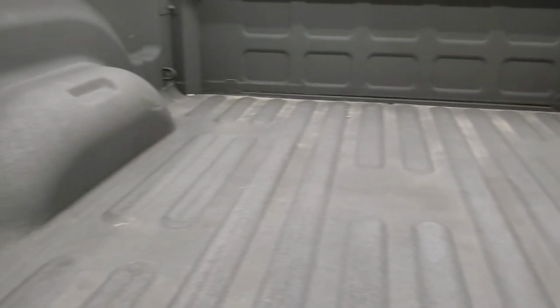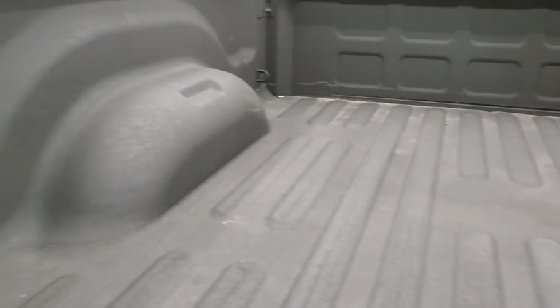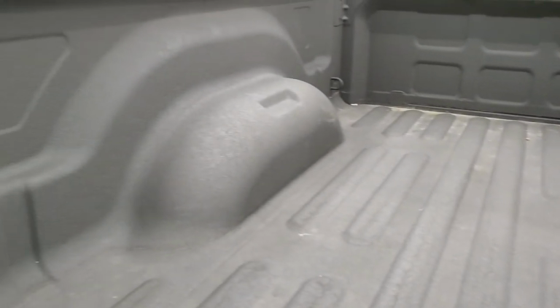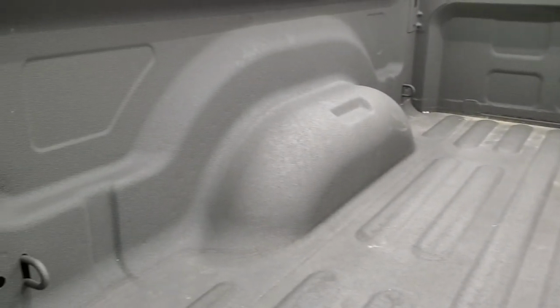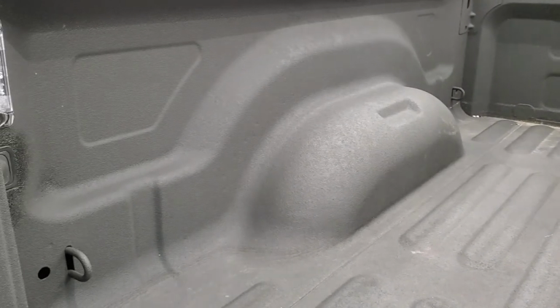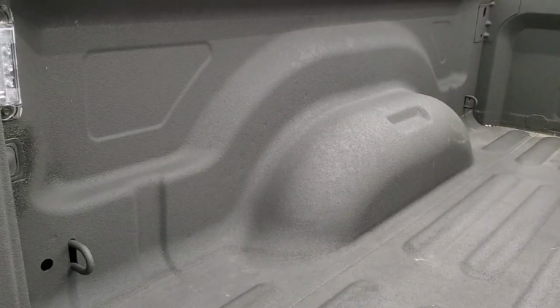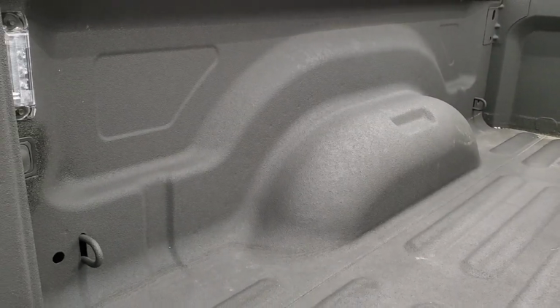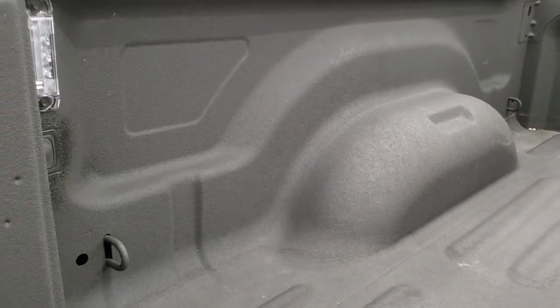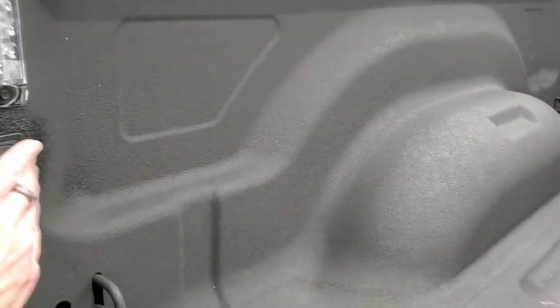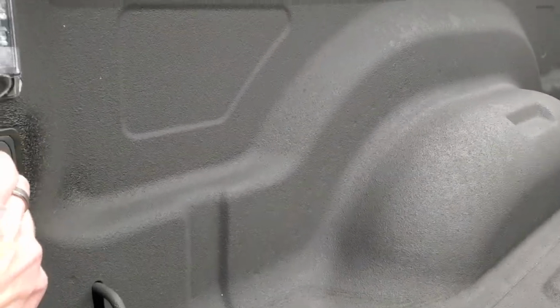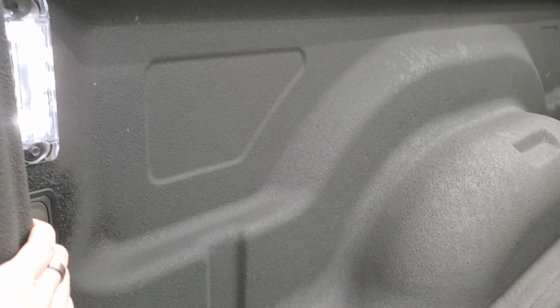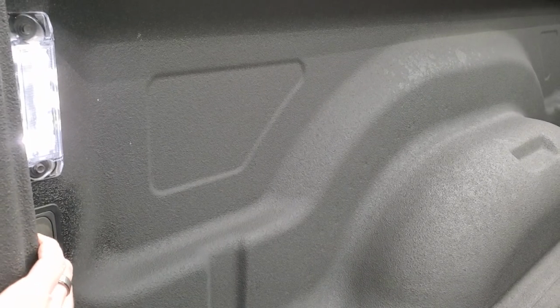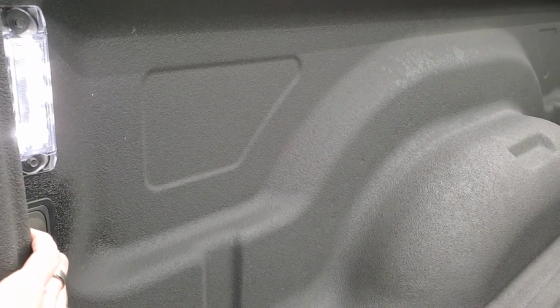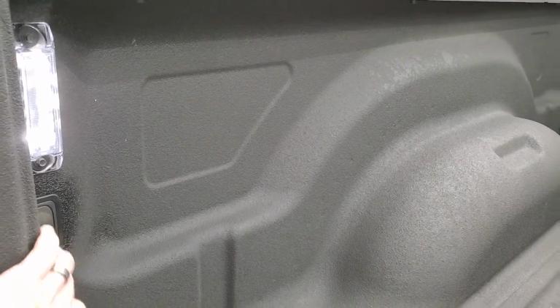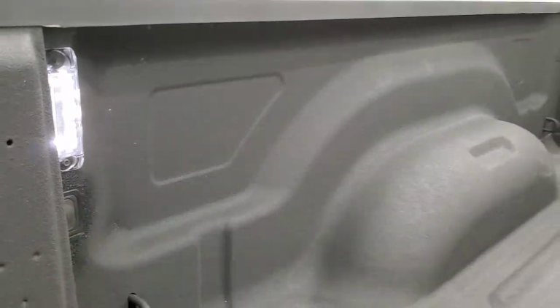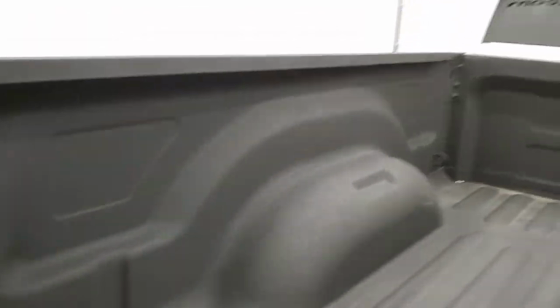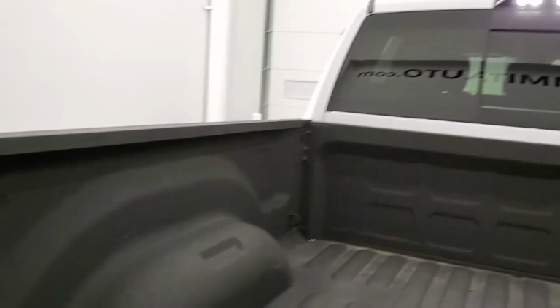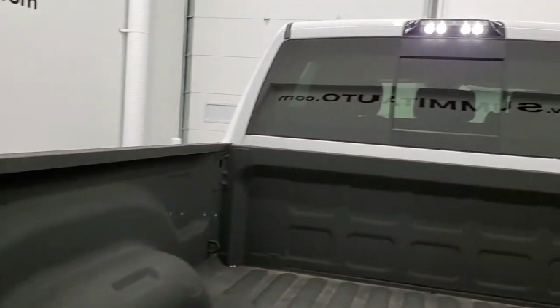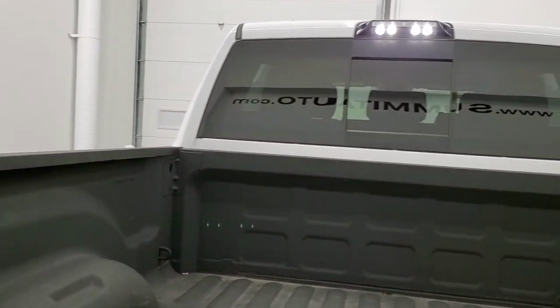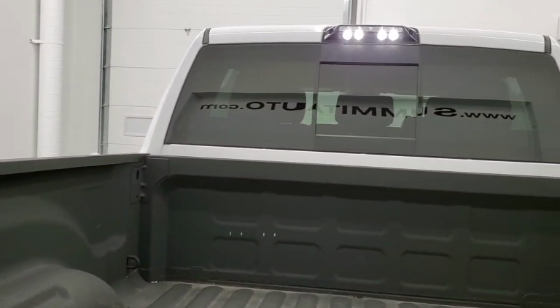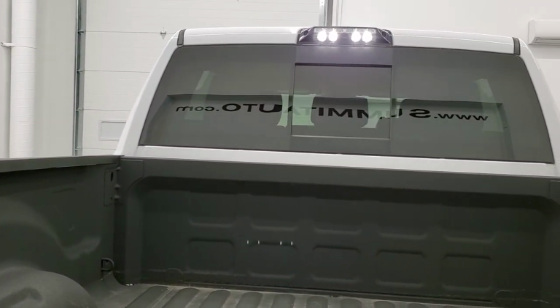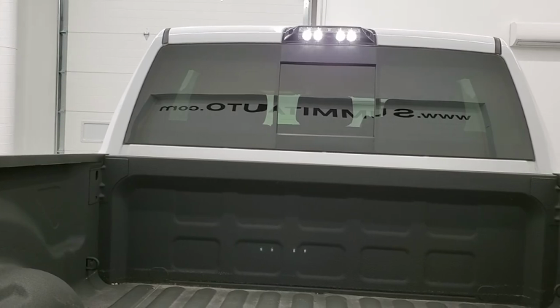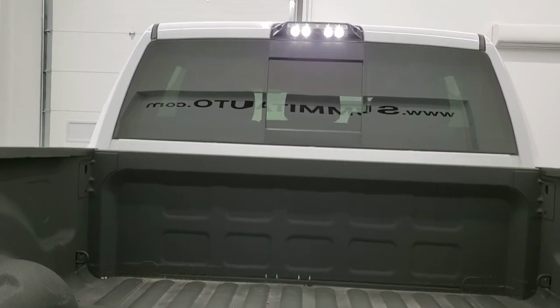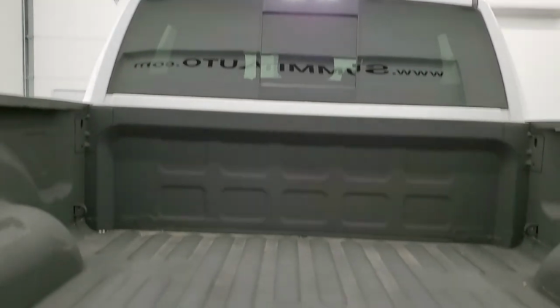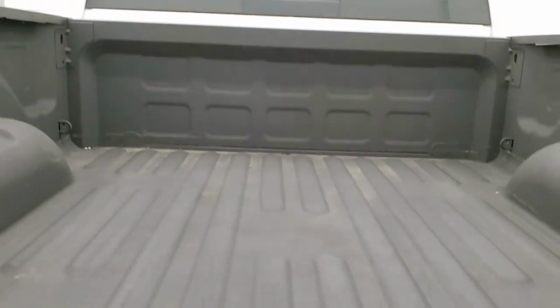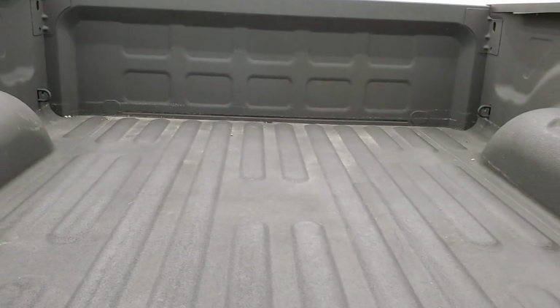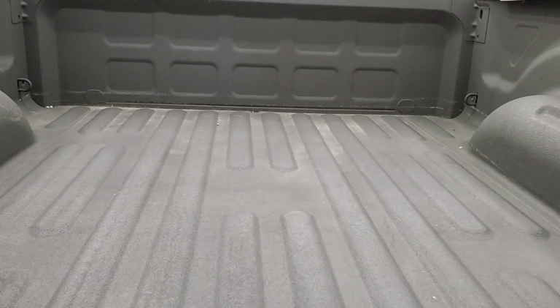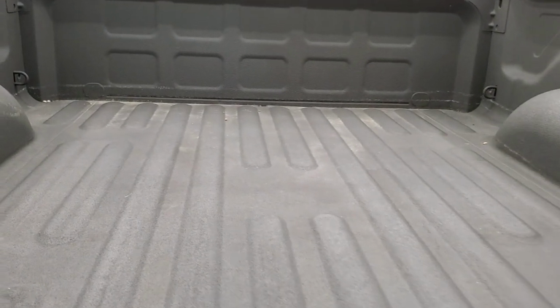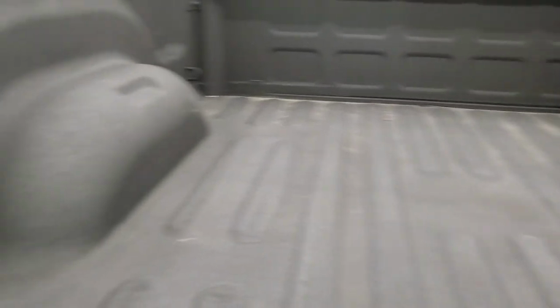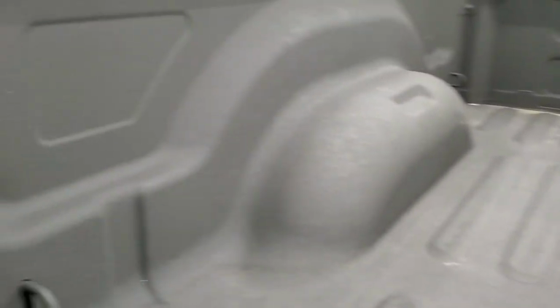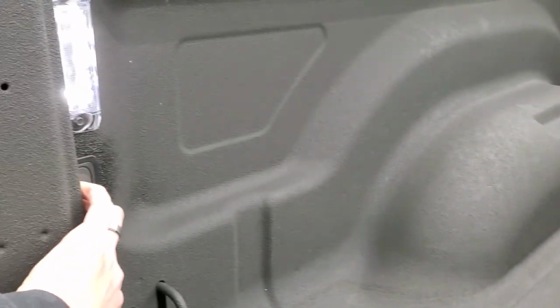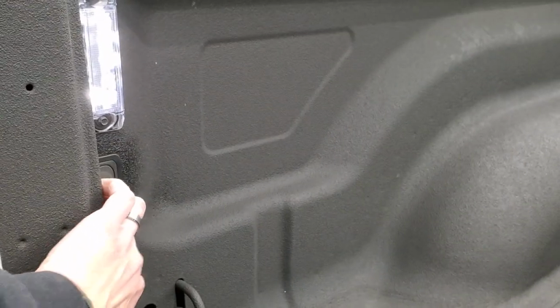It does have a locking tailgate, backup camera, and a very nice spray-in bed liner. The bed itself is in excellent condition. It has LED side lights — in 2018 you can turn those on with the buttons — you get LED lights up top, and it does have the cargo cam which allows you to look down into the bed from the radio.